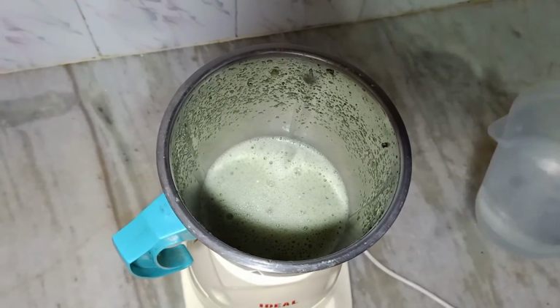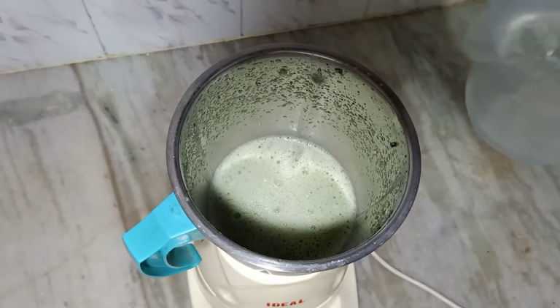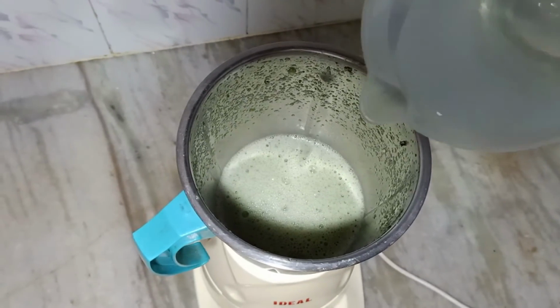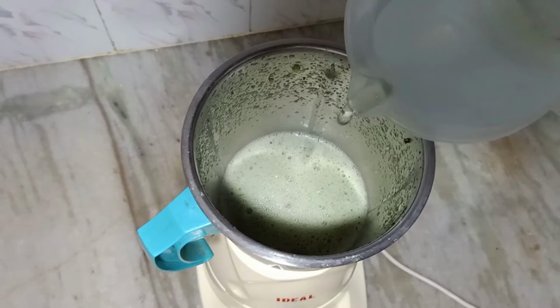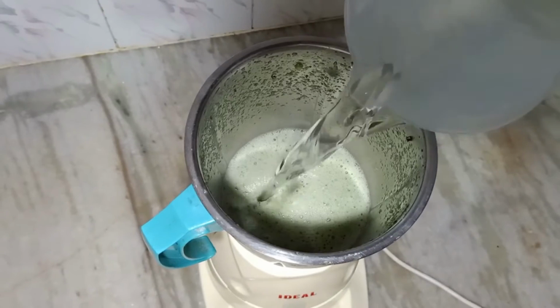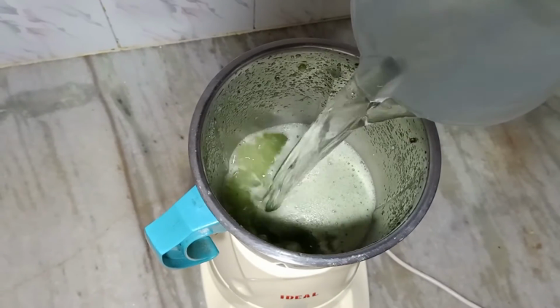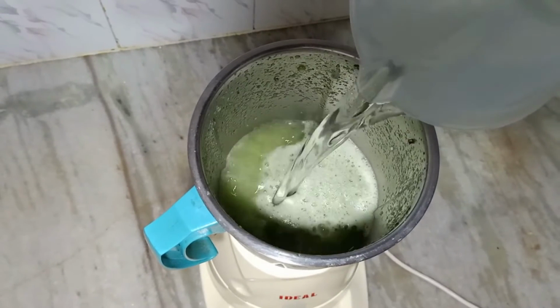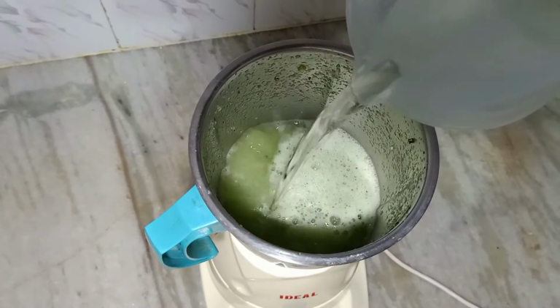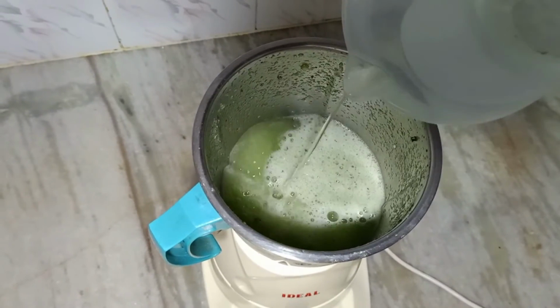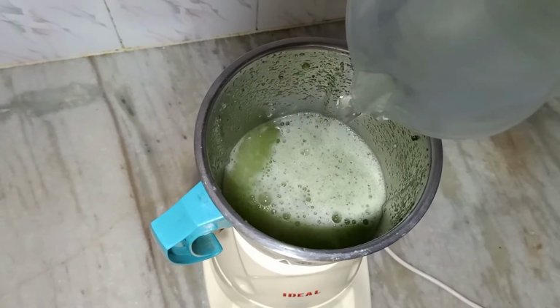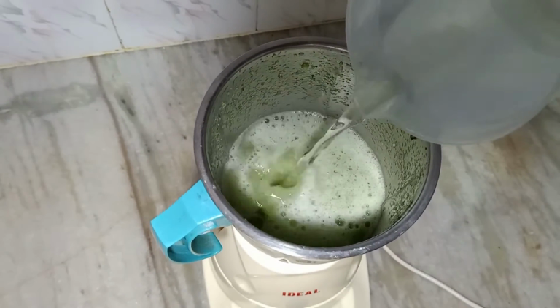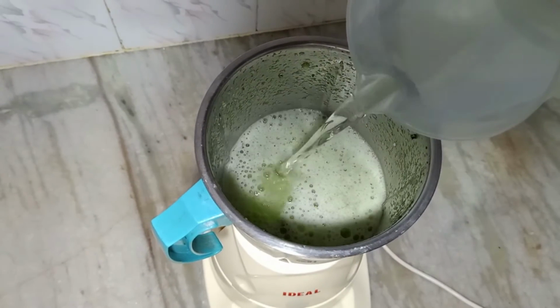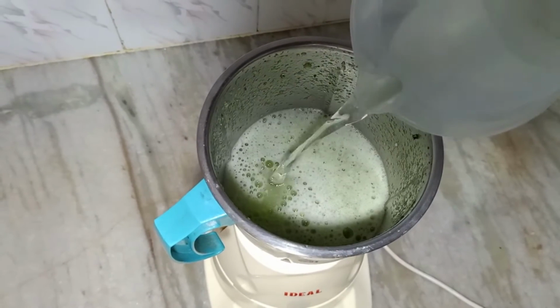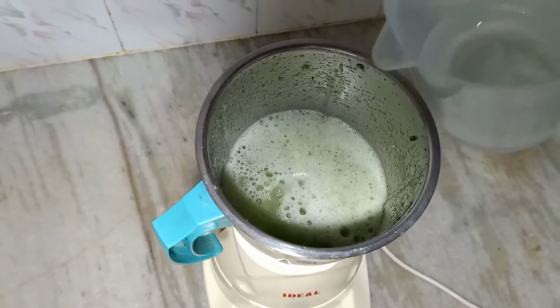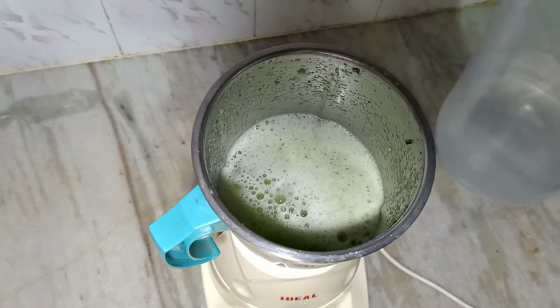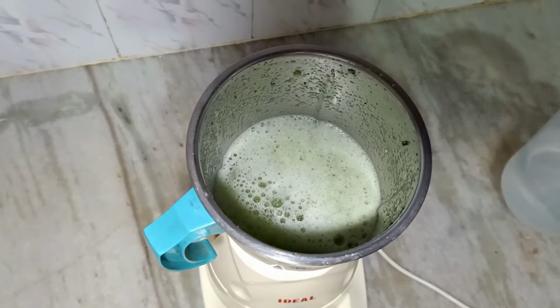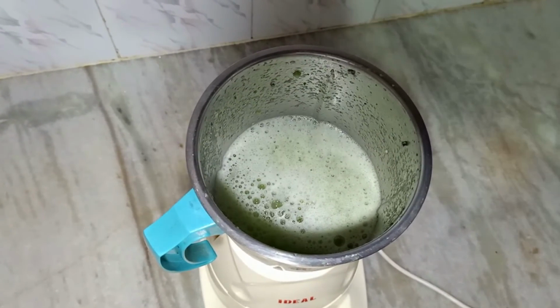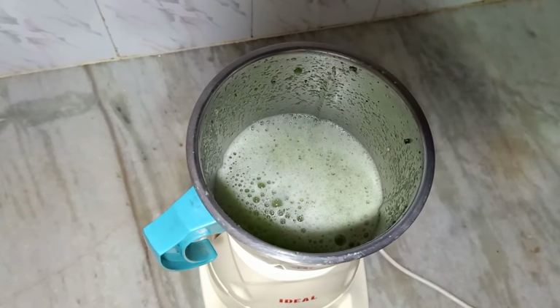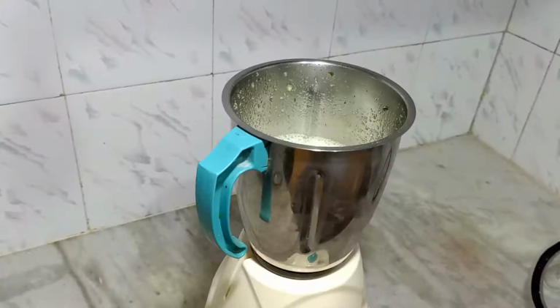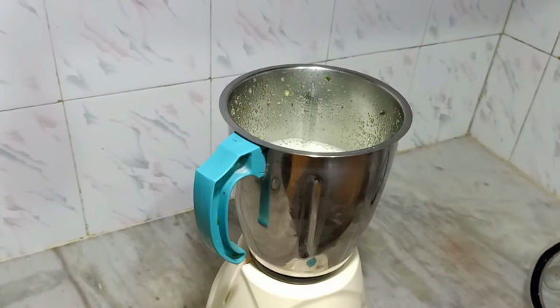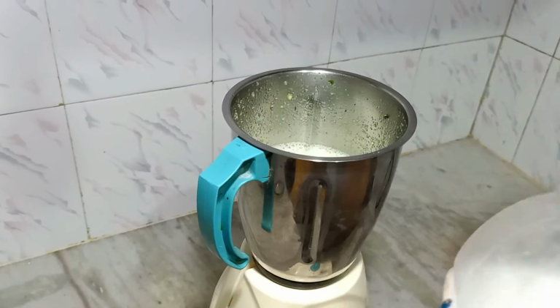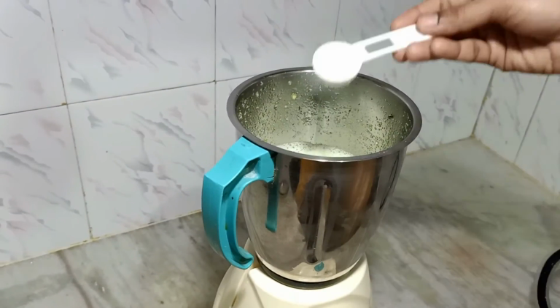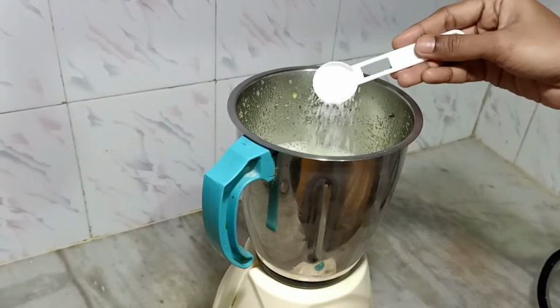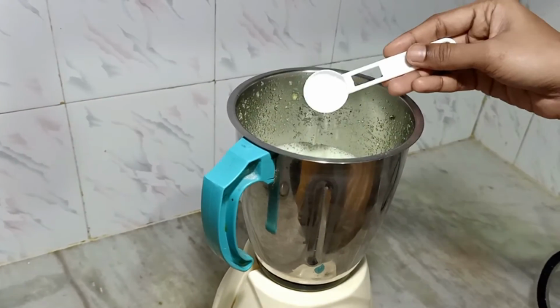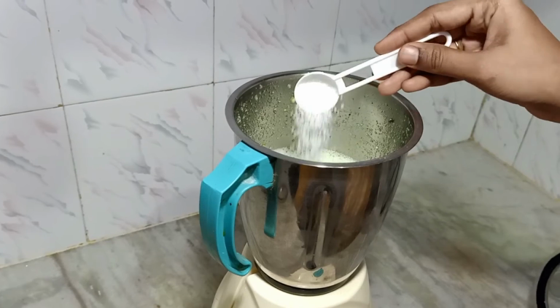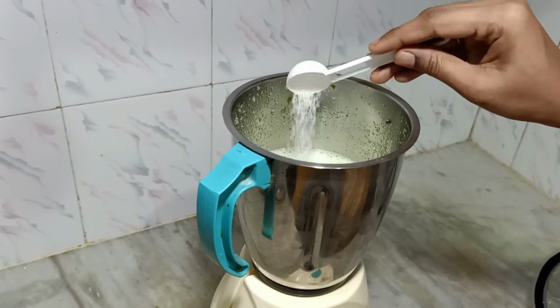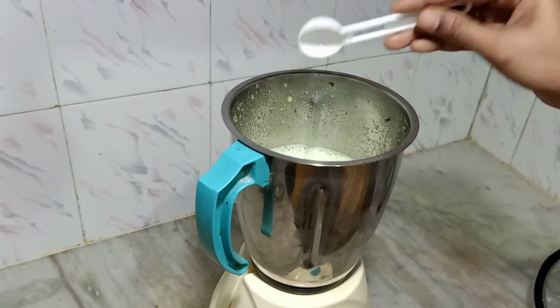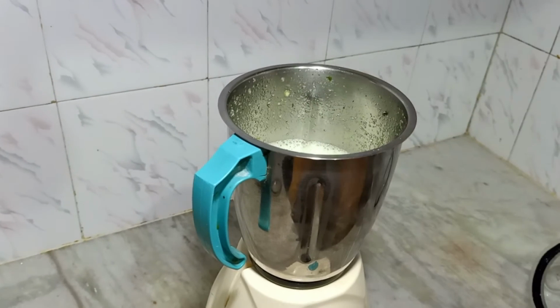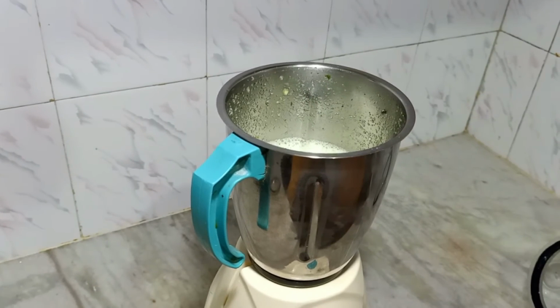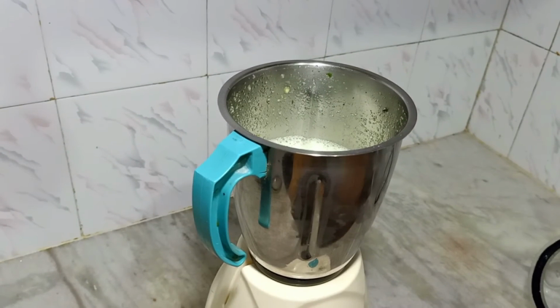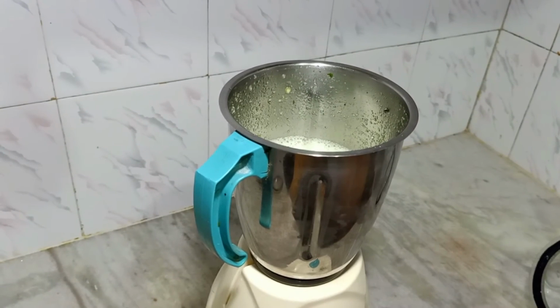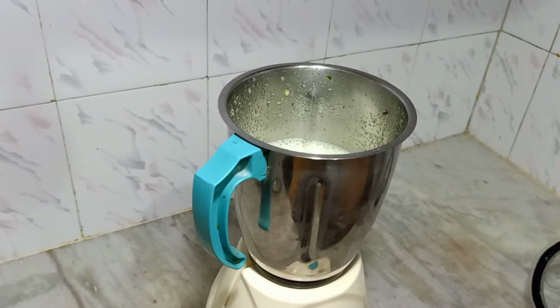After grinding well, we should add two cups of water. If you need more sugar, you can add one or two tablespoons of sugar.